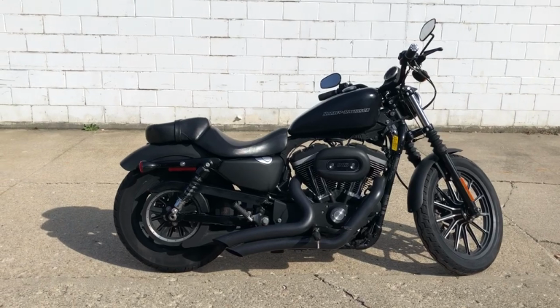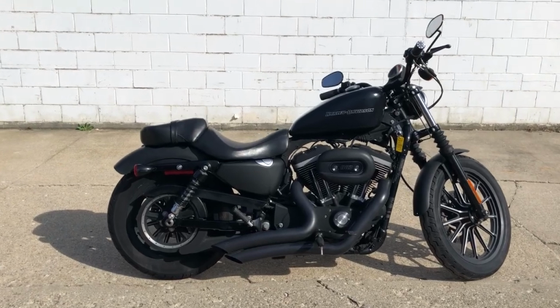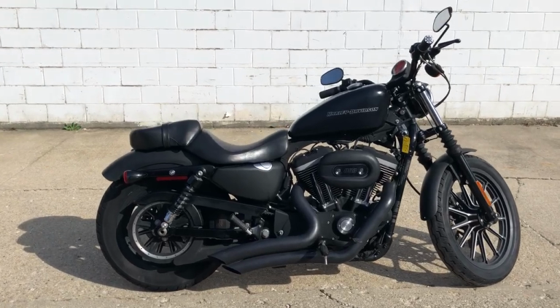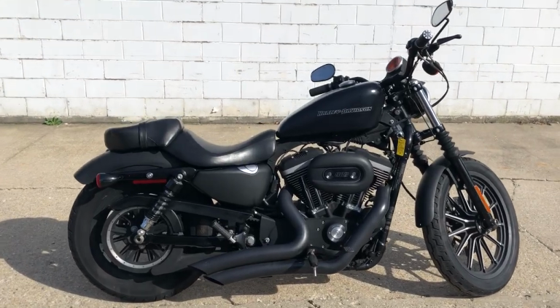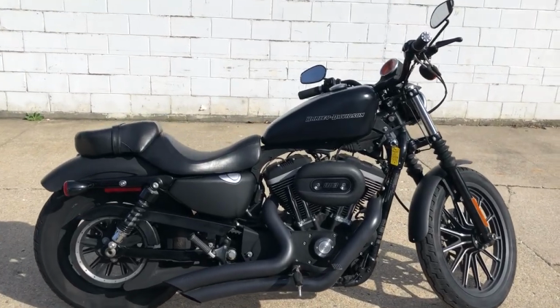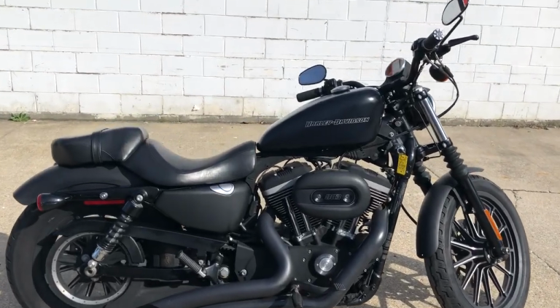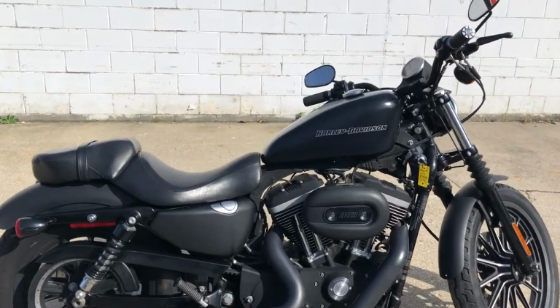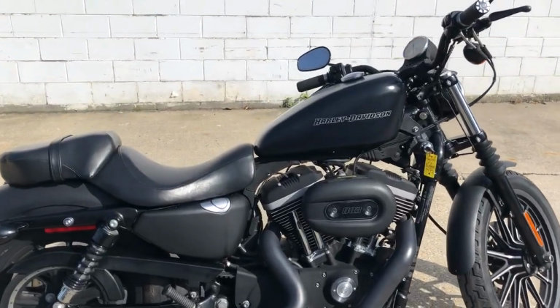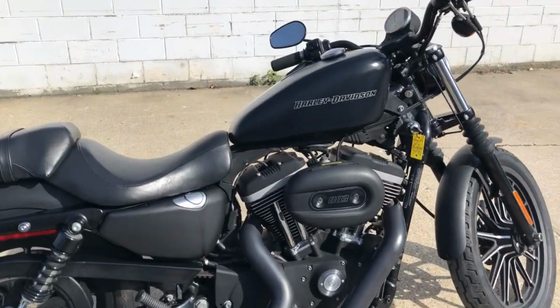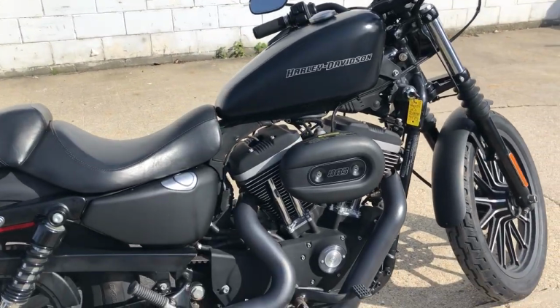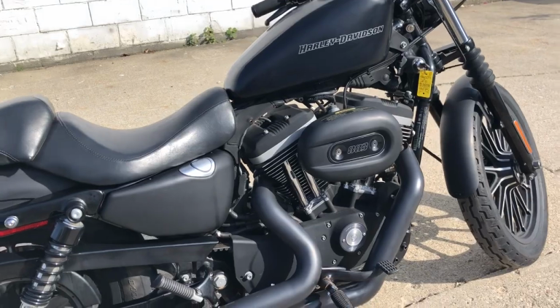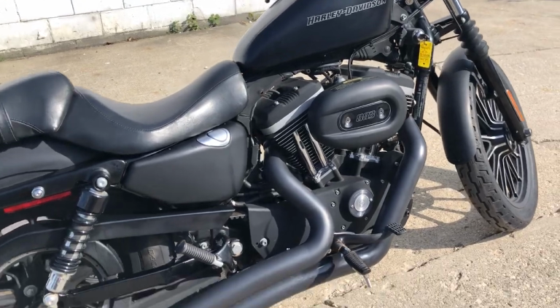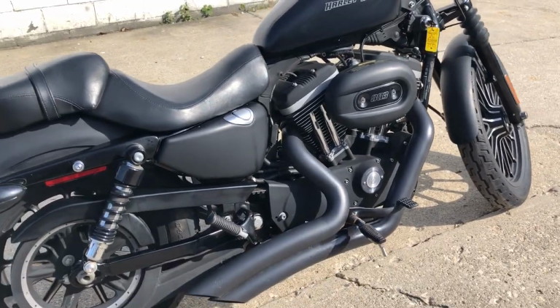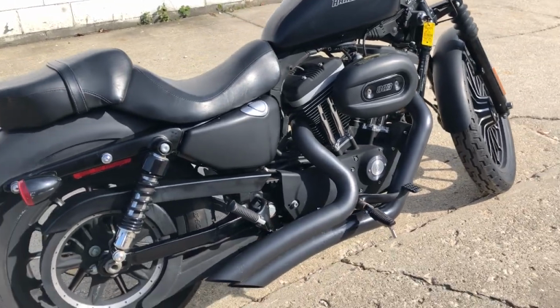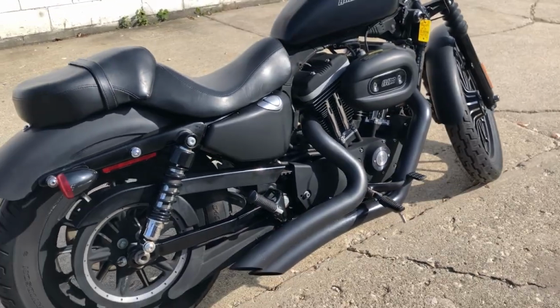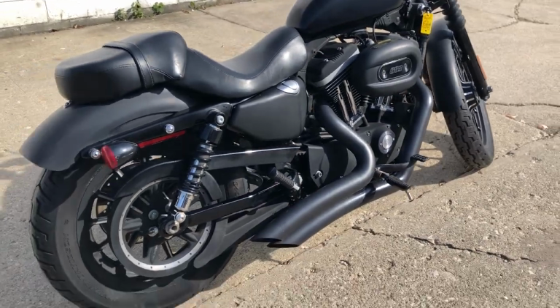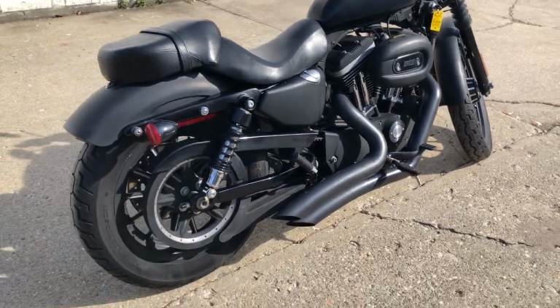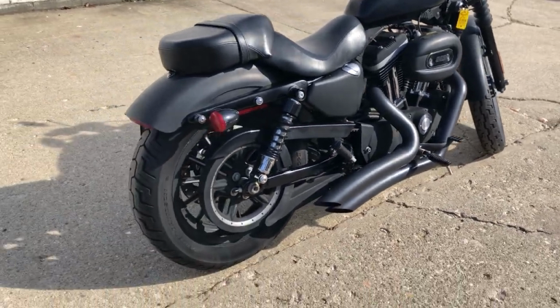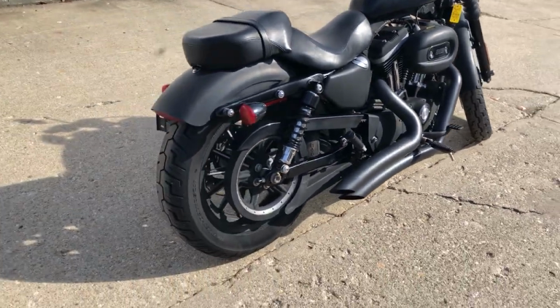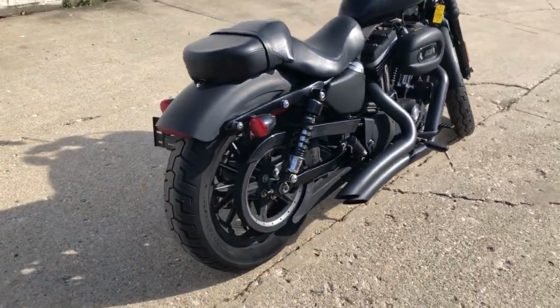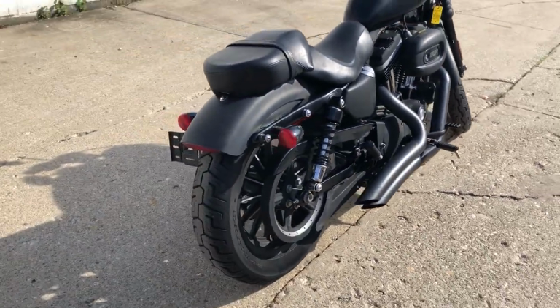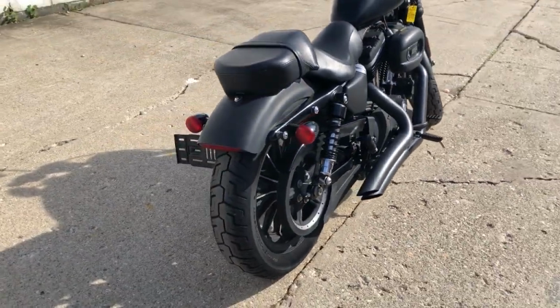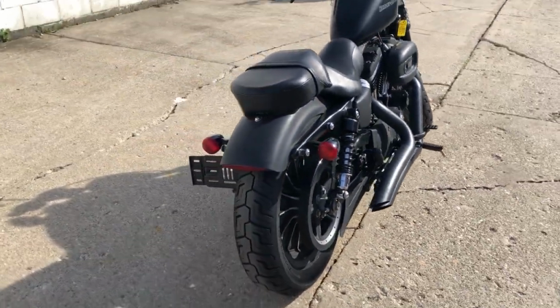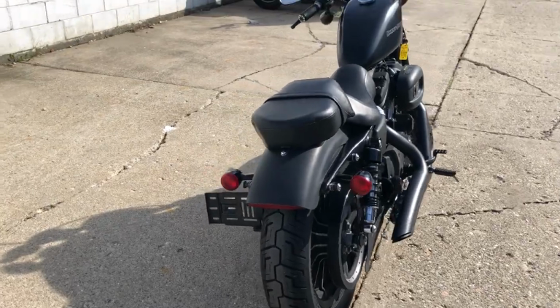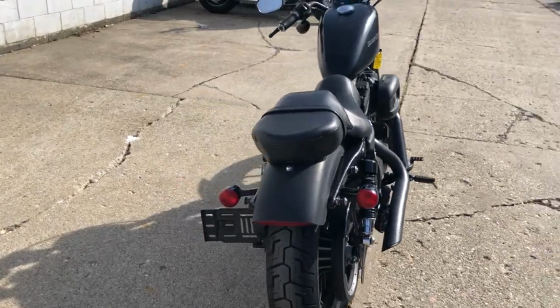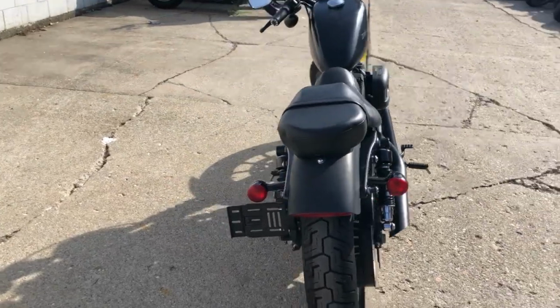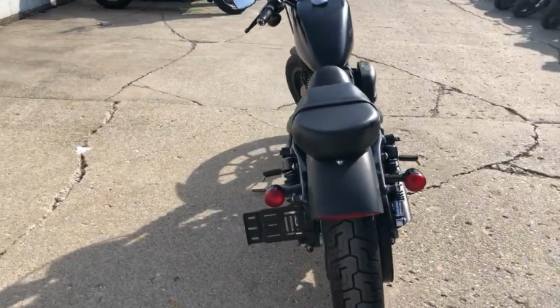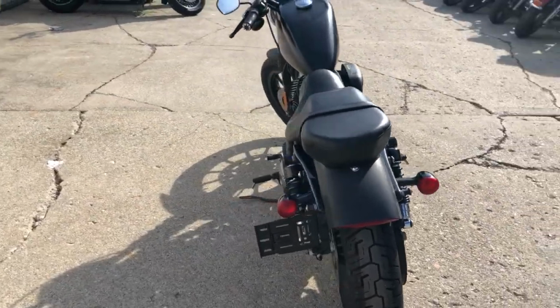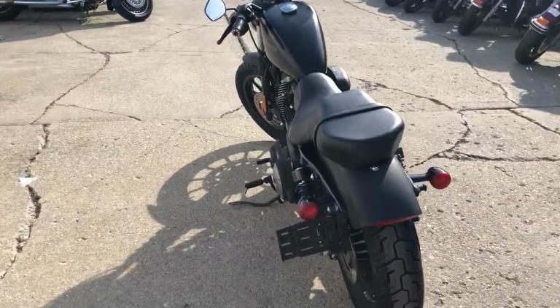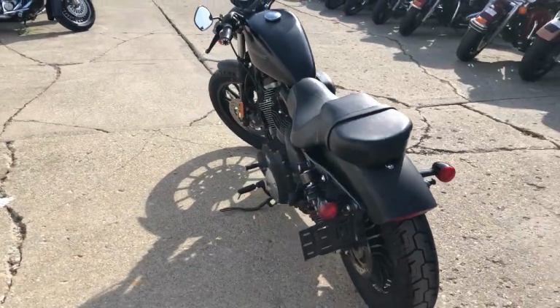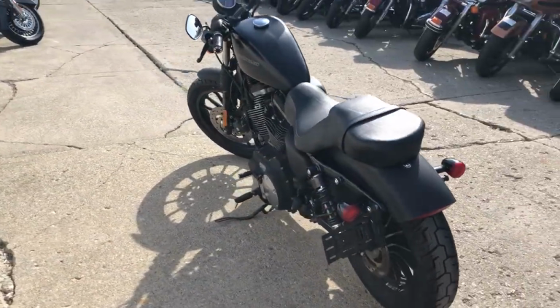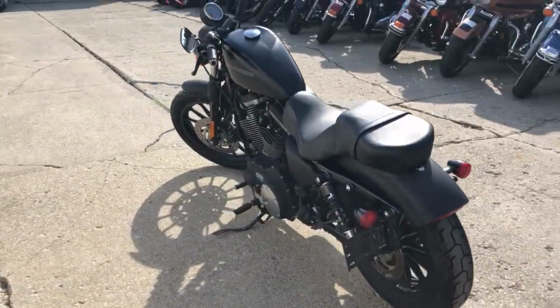Hey guys, Proof of Powersports.com here doing some videos on some bikes I just came in — check this one out. 2011 883 Iron for sale, black denim paint, black oak package, Vance & Hines turn down exhaust.